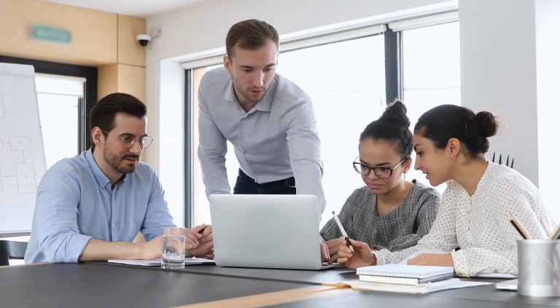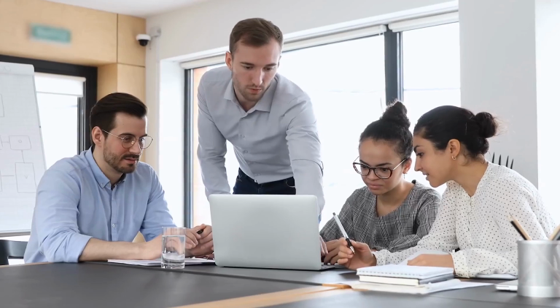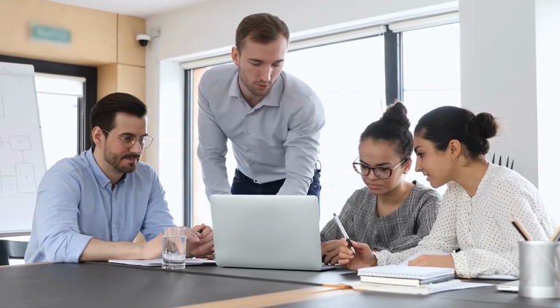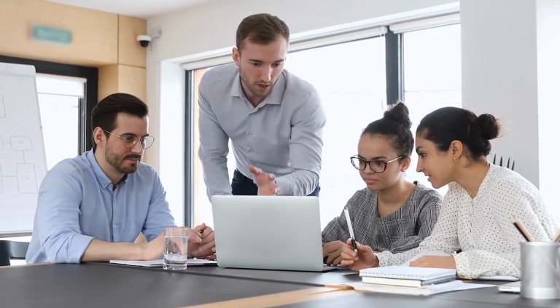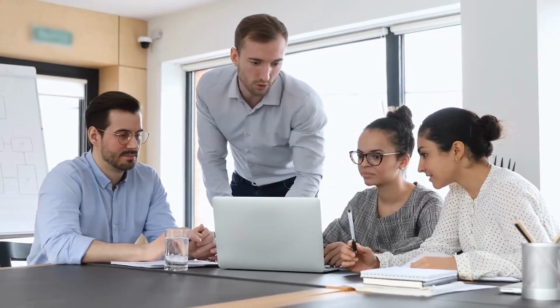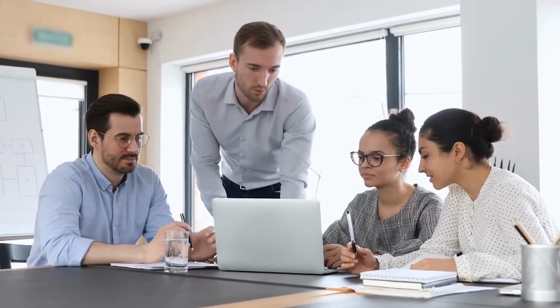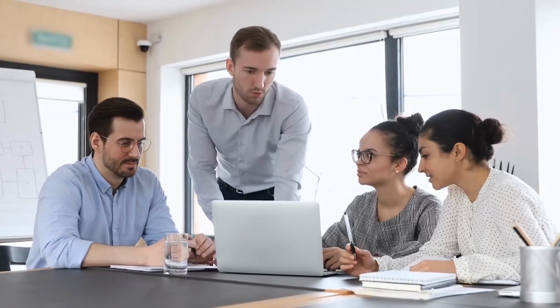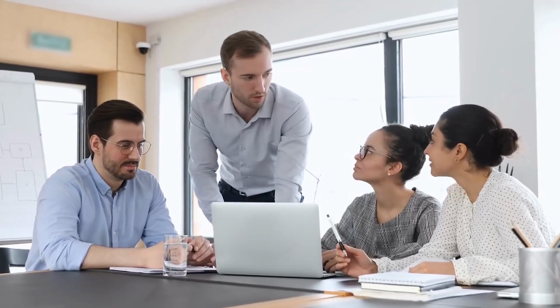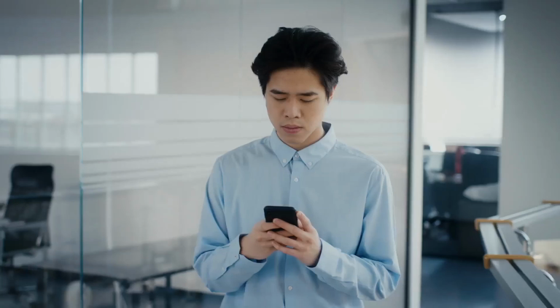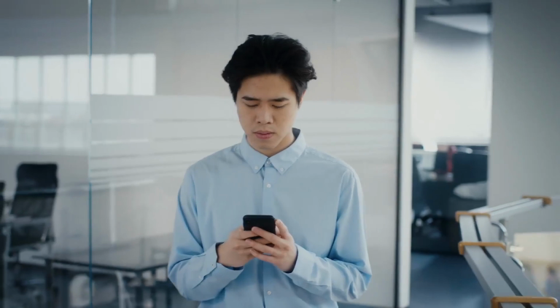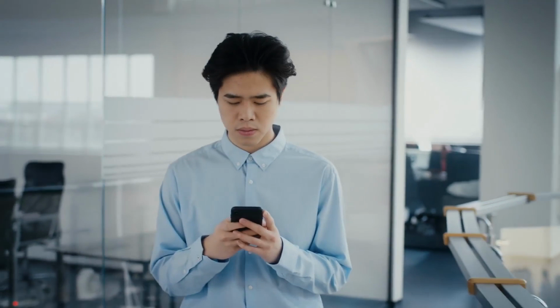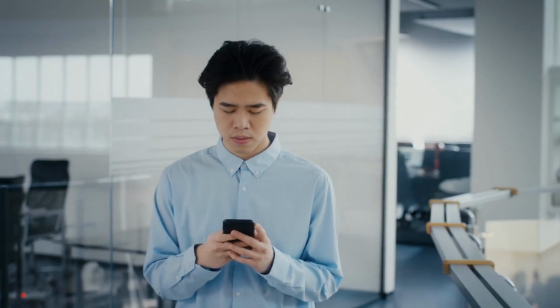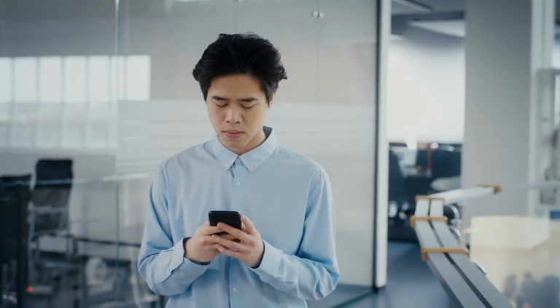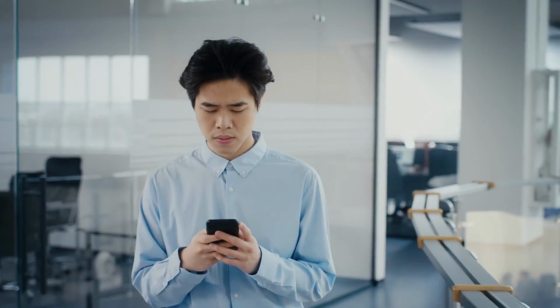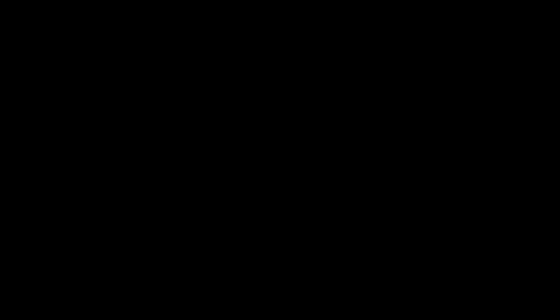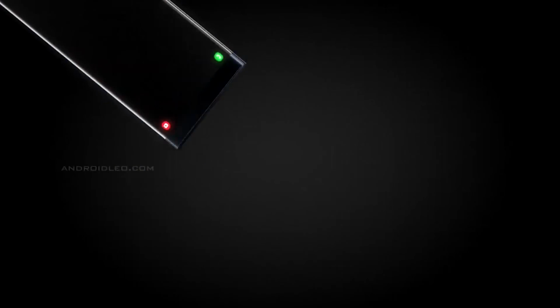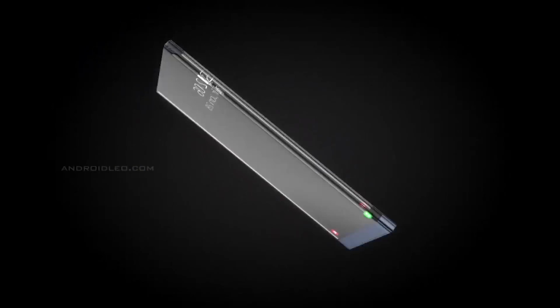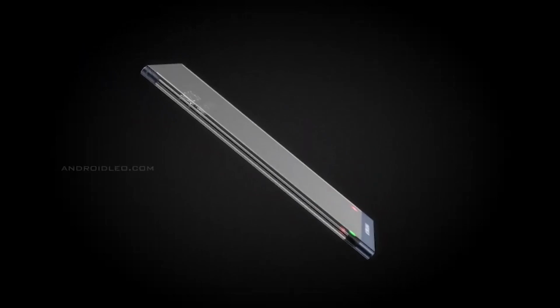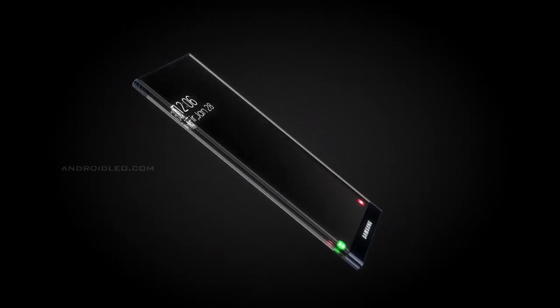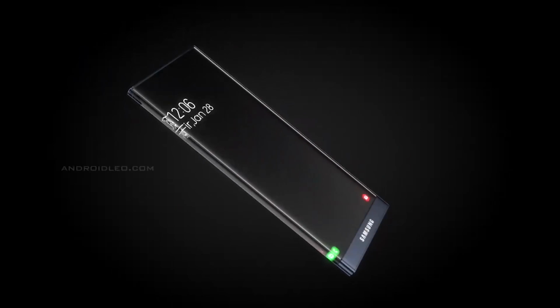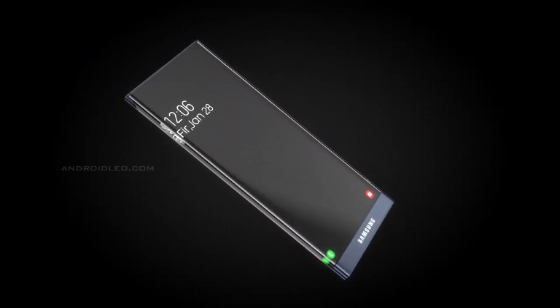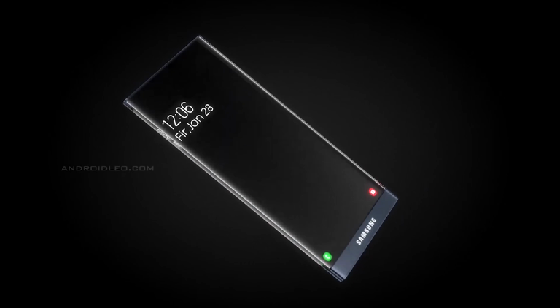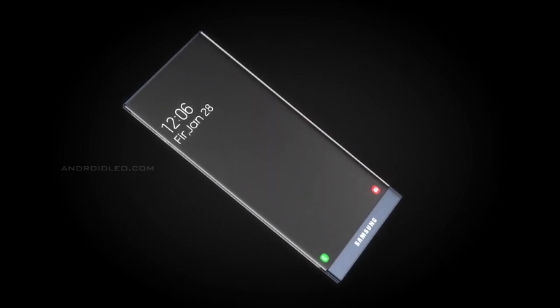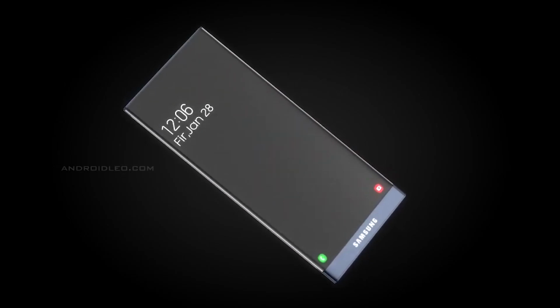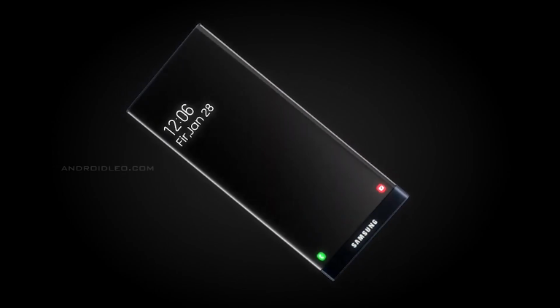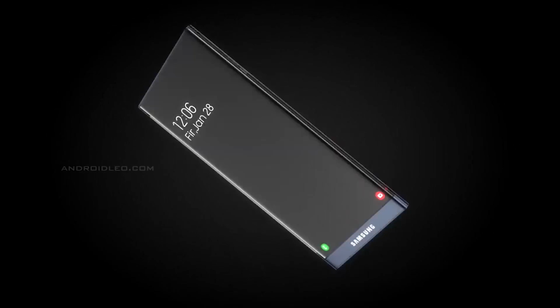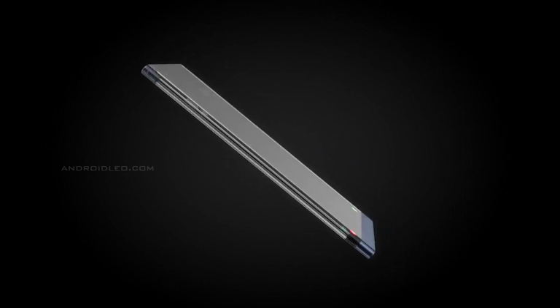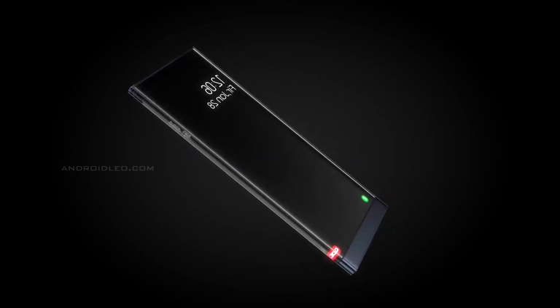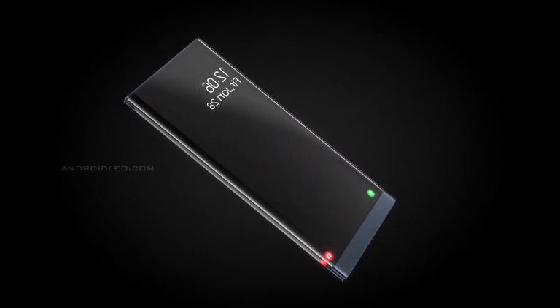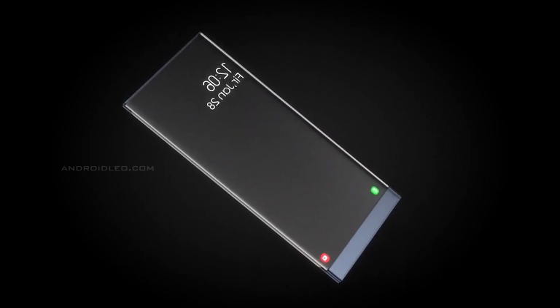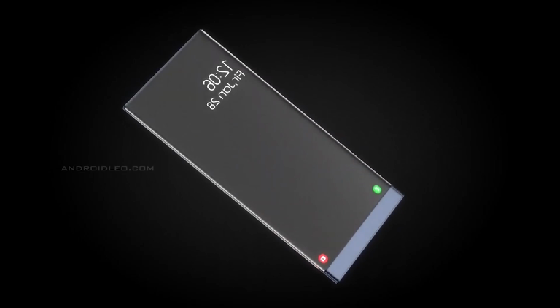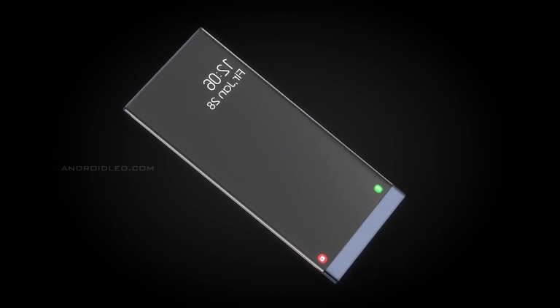Companies are going to extraordinary lengths to come up with one-of-a-kind products, if not downright insanity-inducing ones. It is not quite apparent how Samsung's rumored aspirations to develop the world's first smartphone that can be rolled up will impact the company's plans to develop a smartphone that can be see-through.